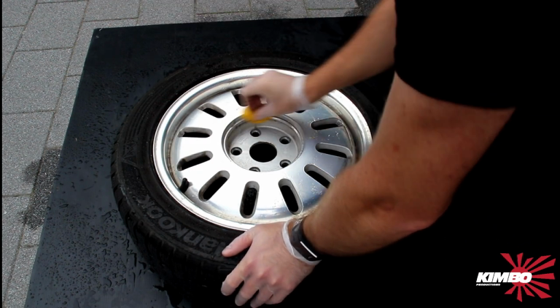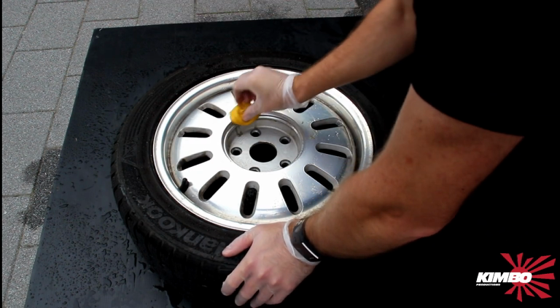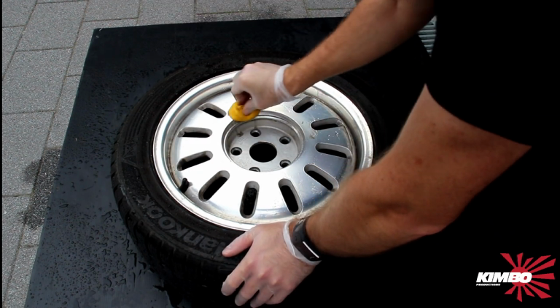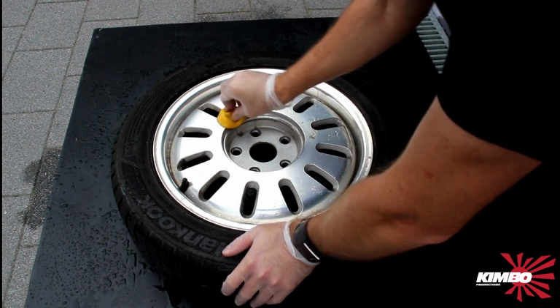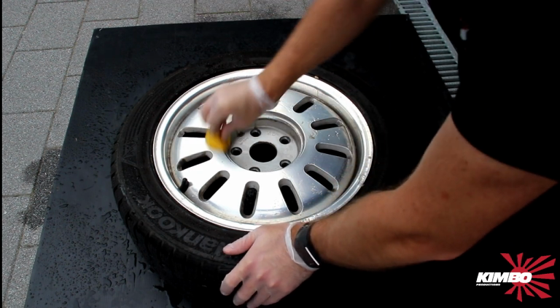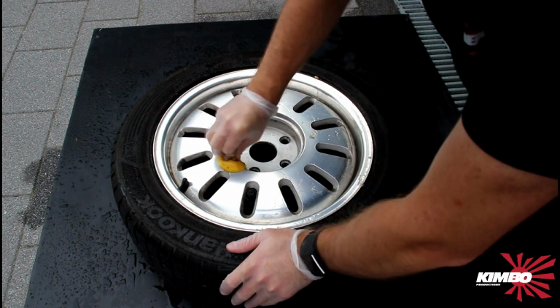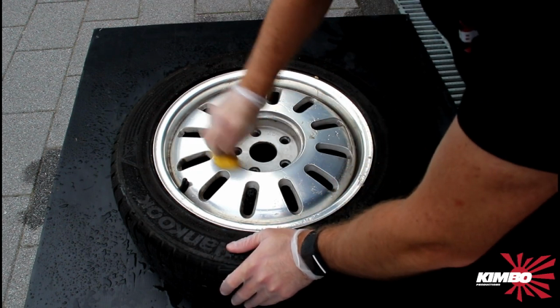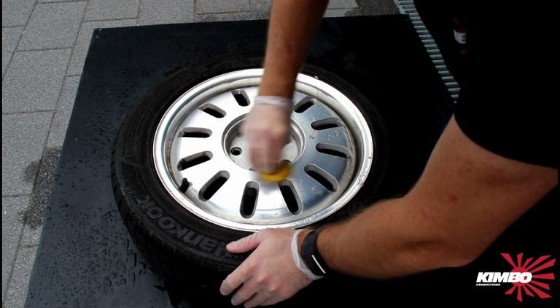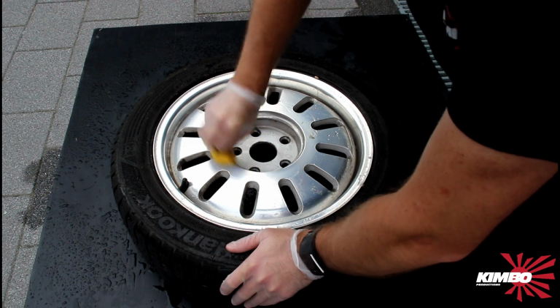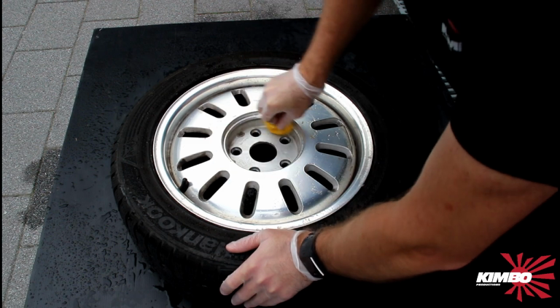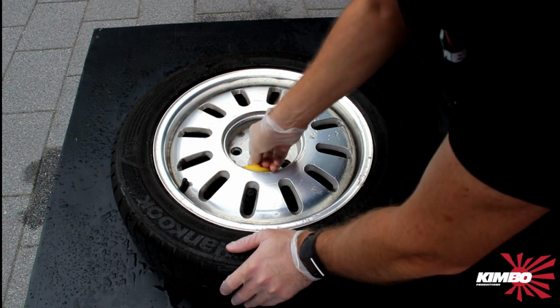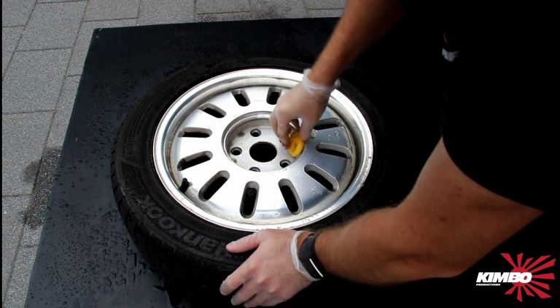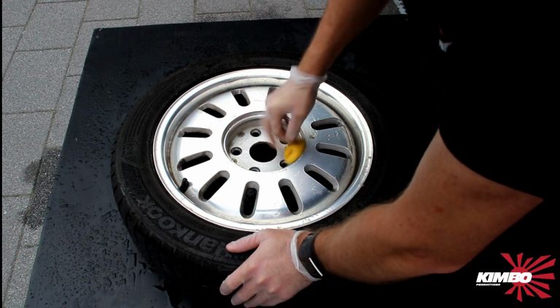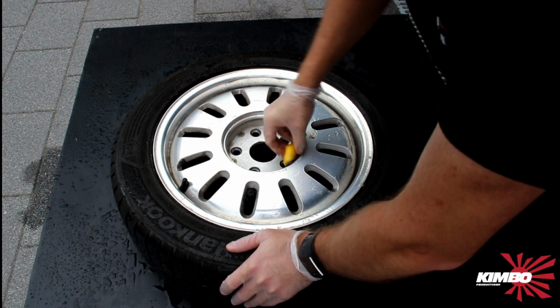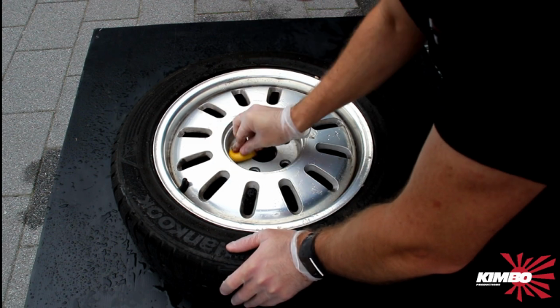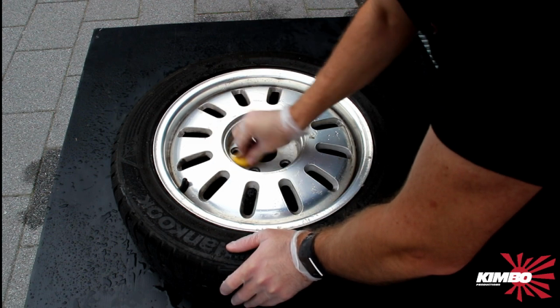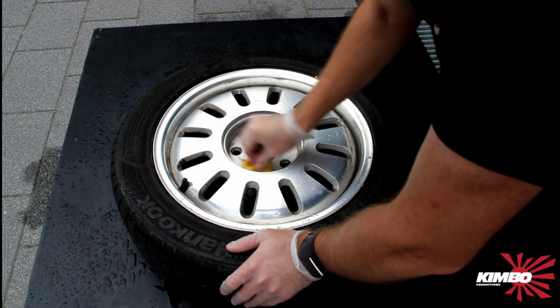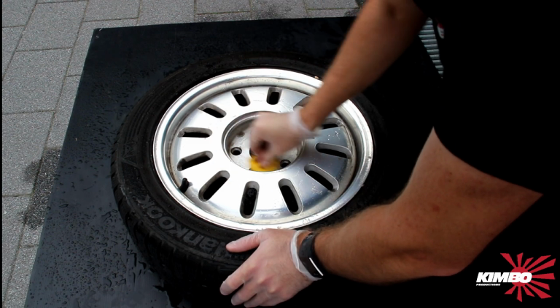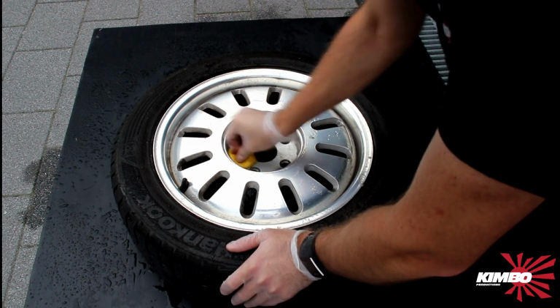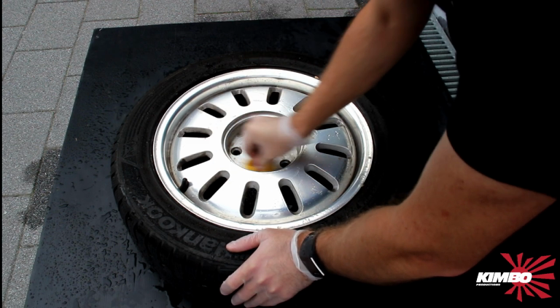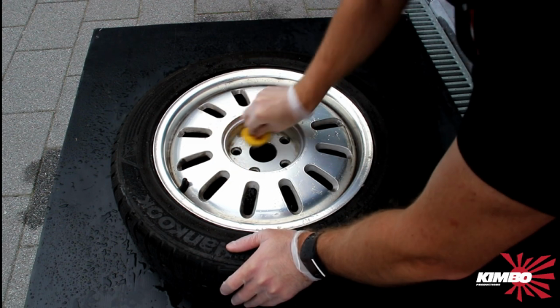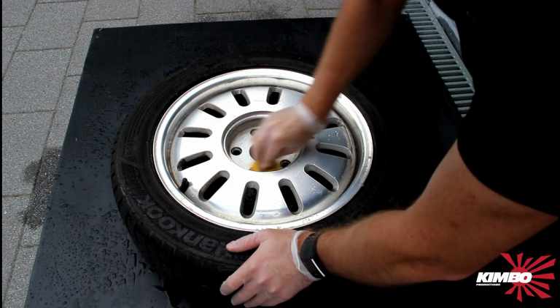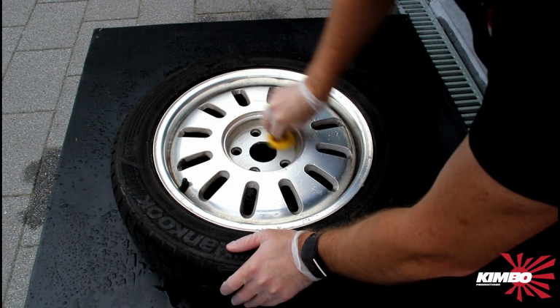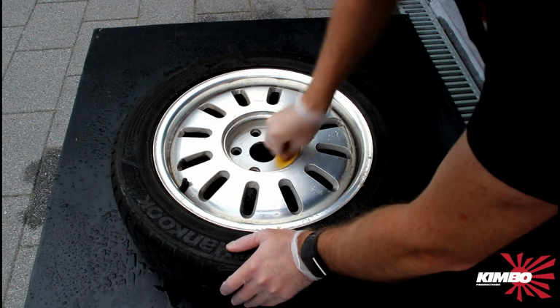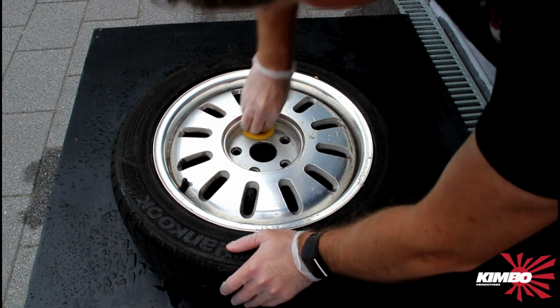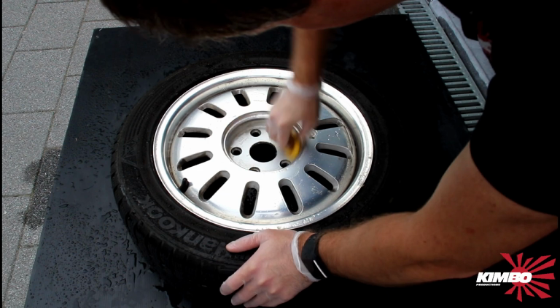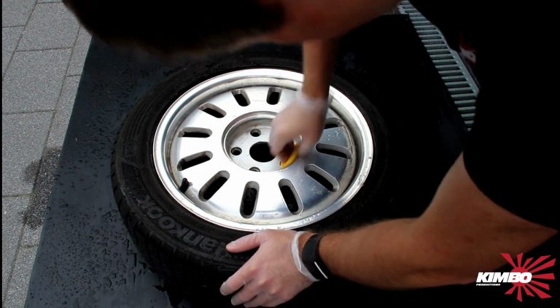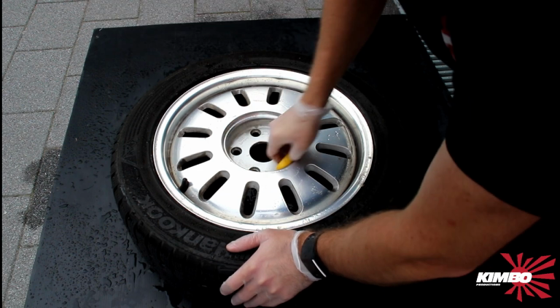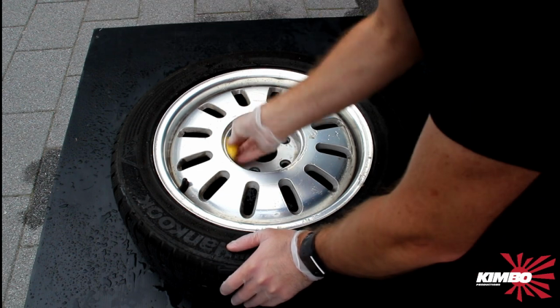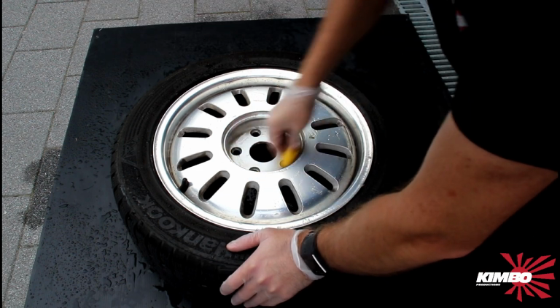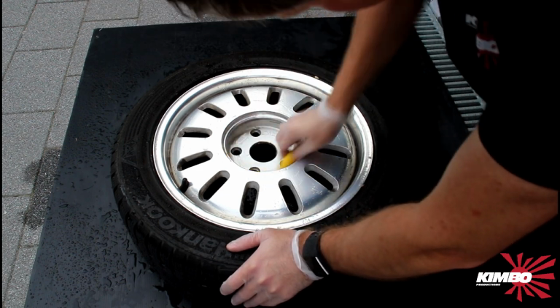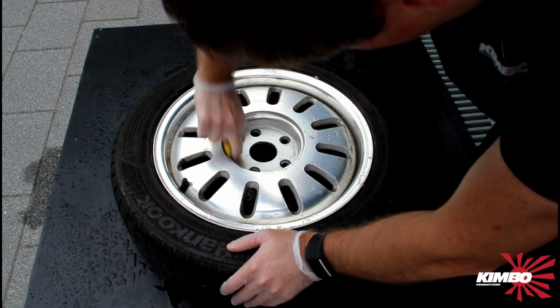It's a messy job, but if I want to sell these wheels they must look nice.